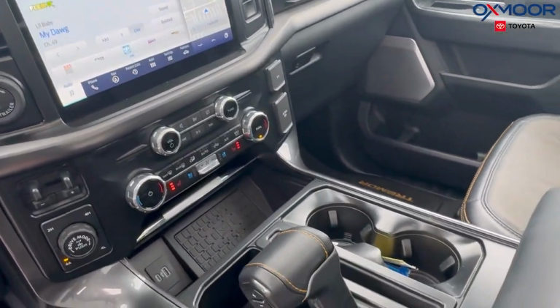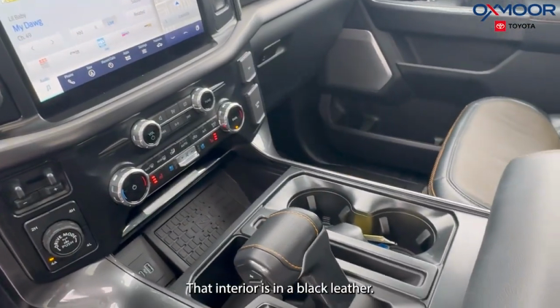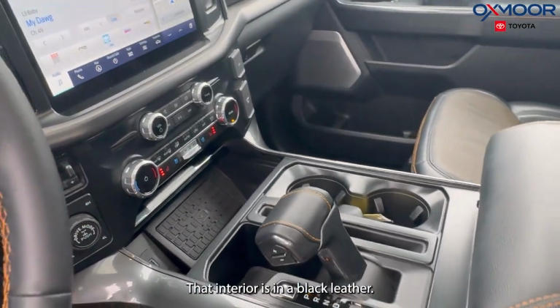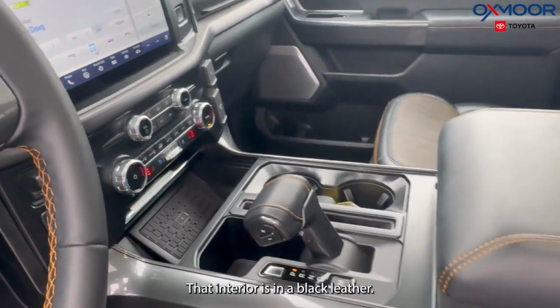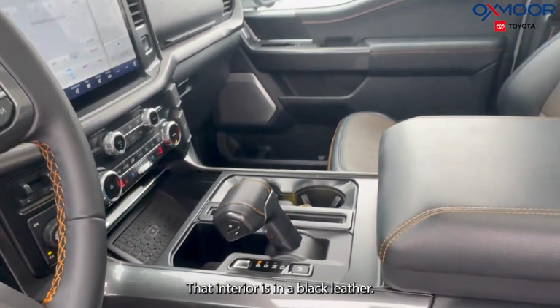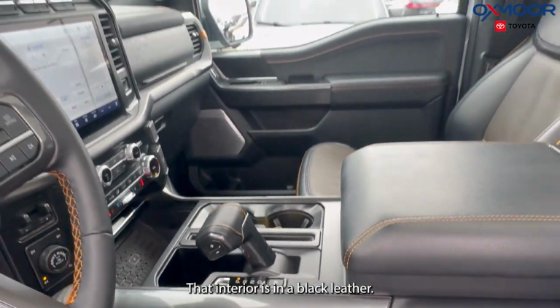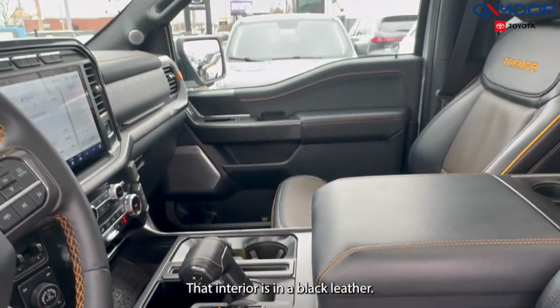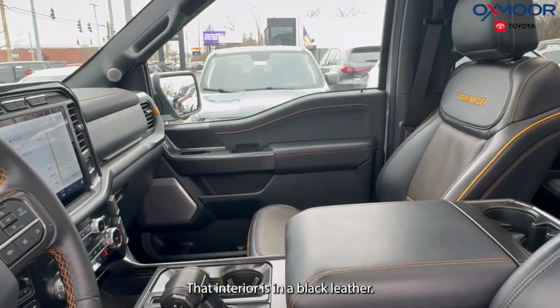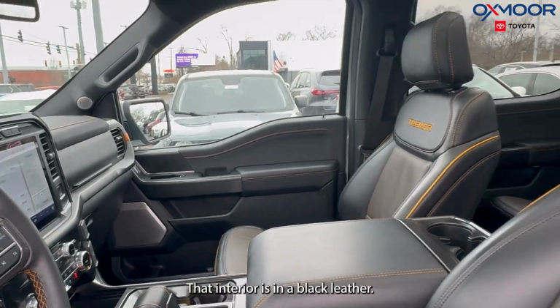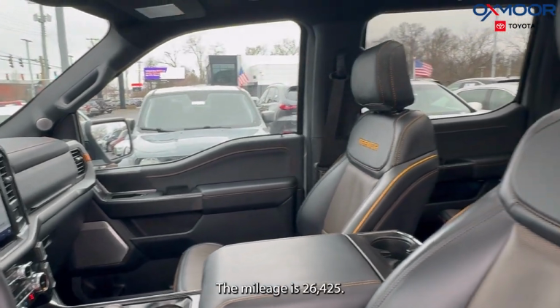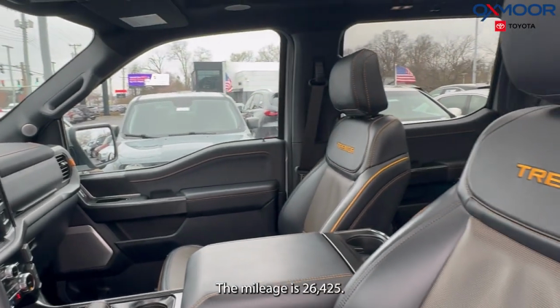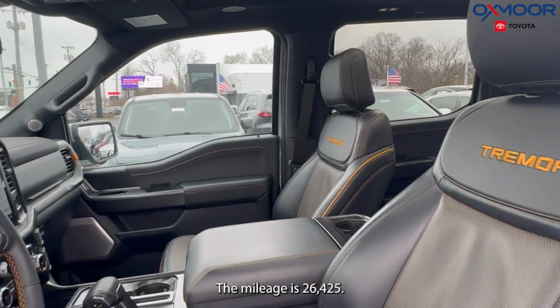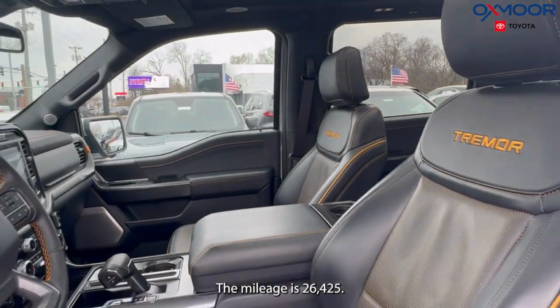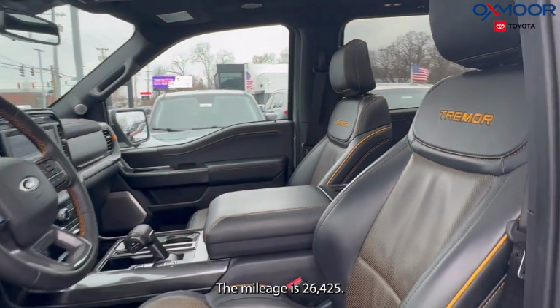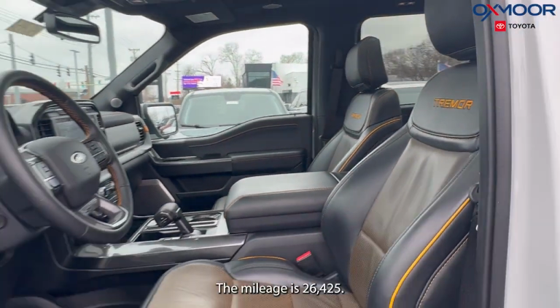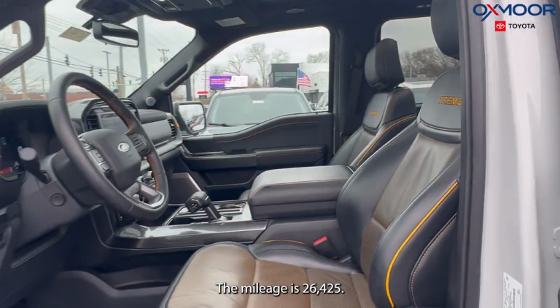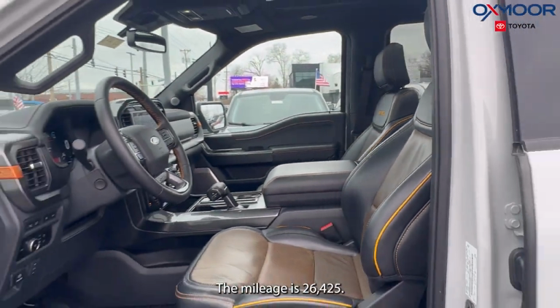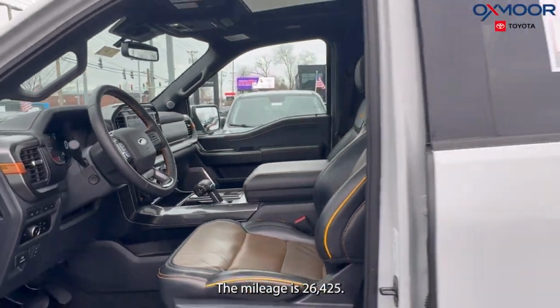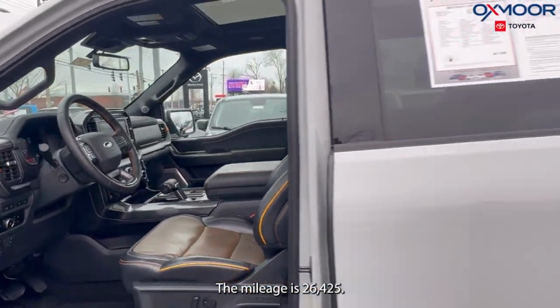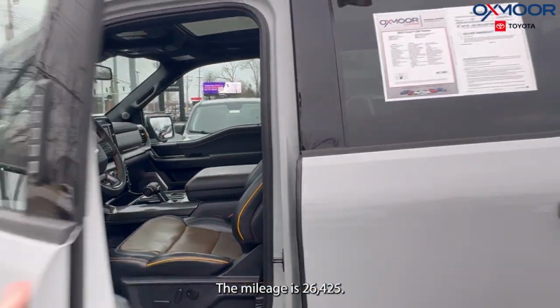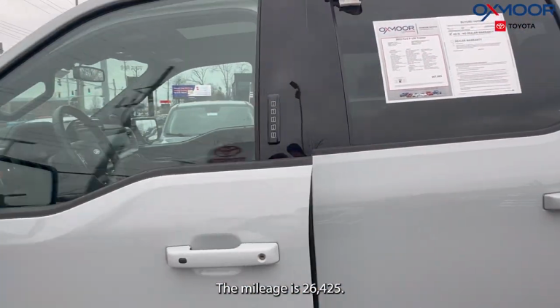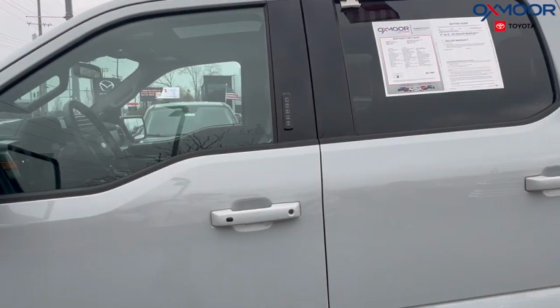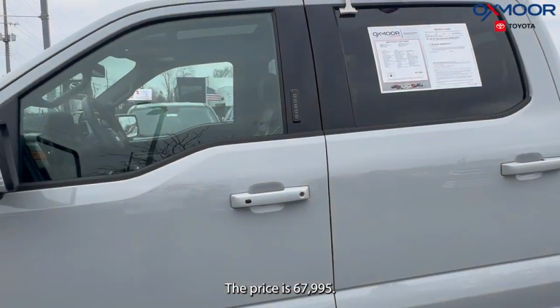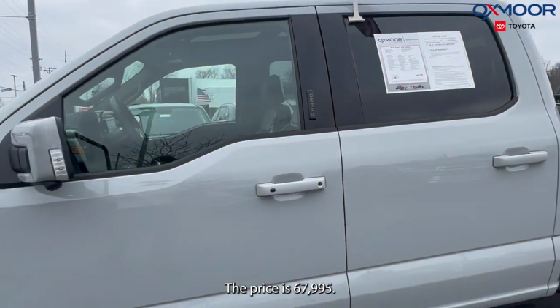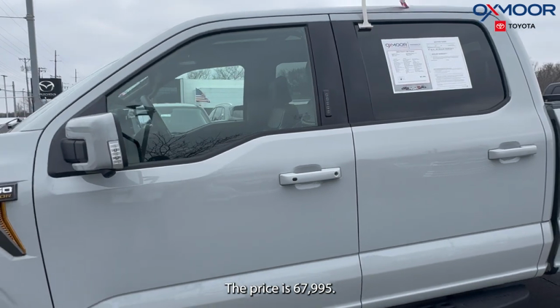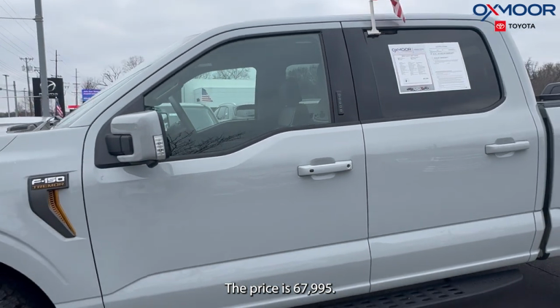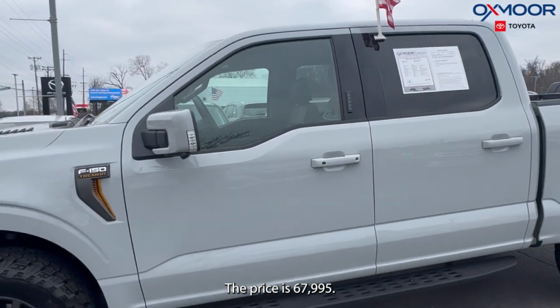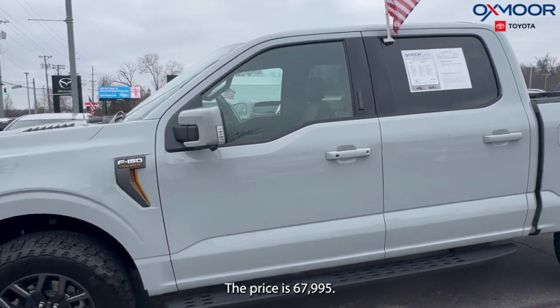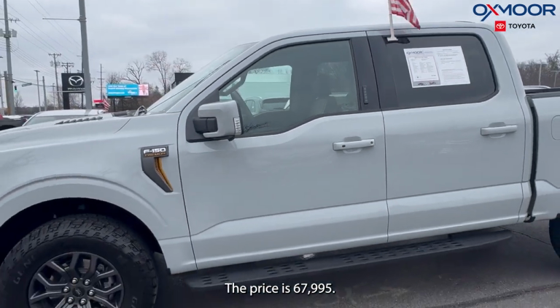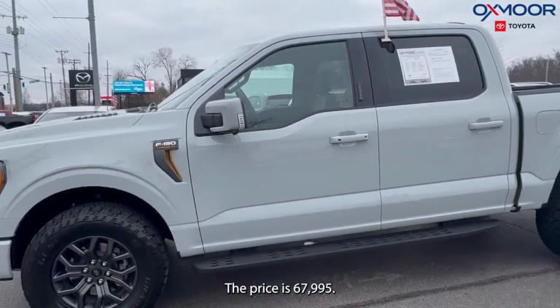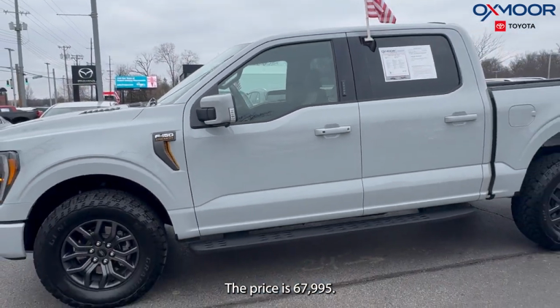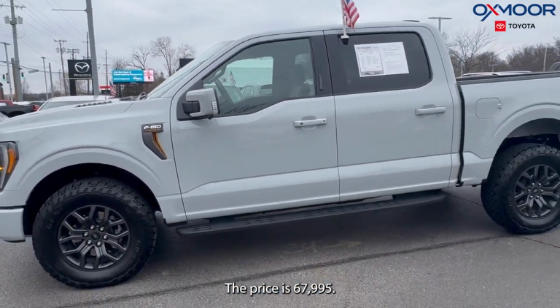That interior is in a black leather. The mileage is 26,425. The price is $67,995.